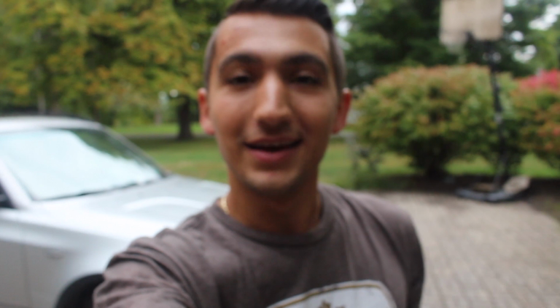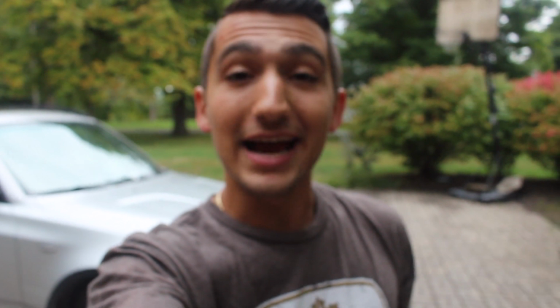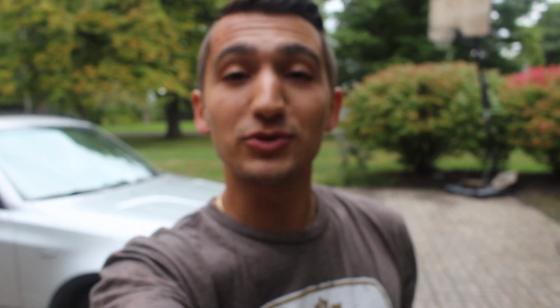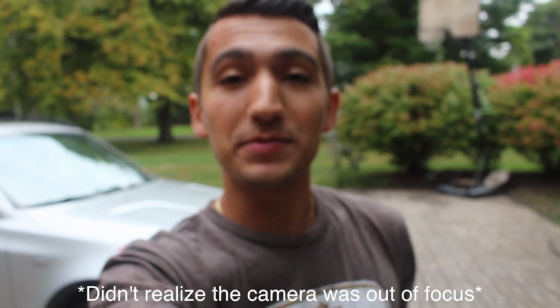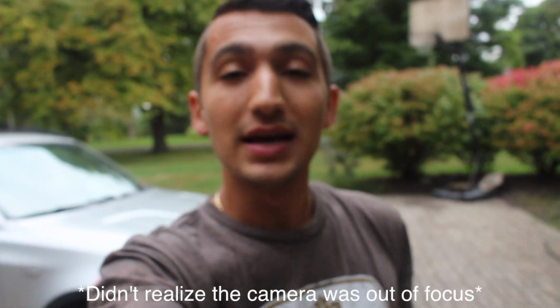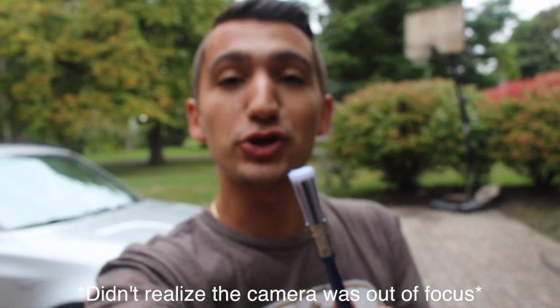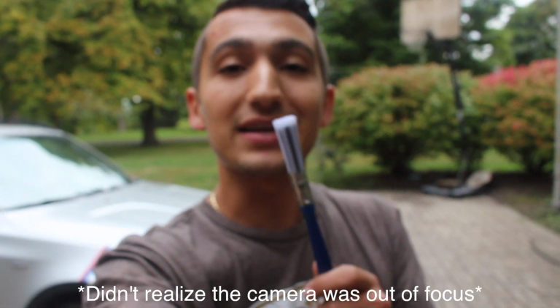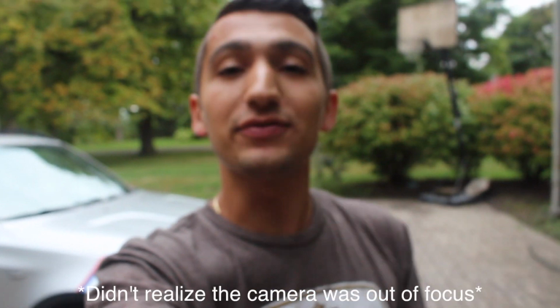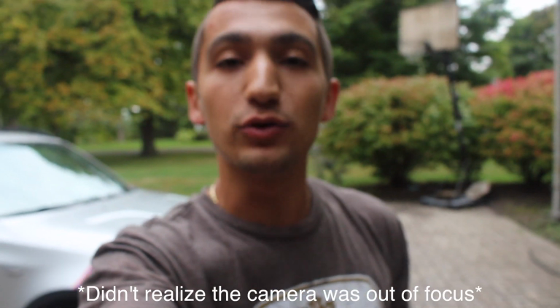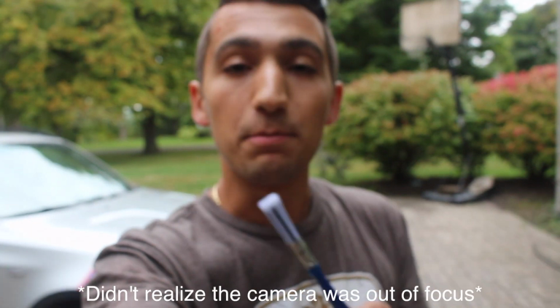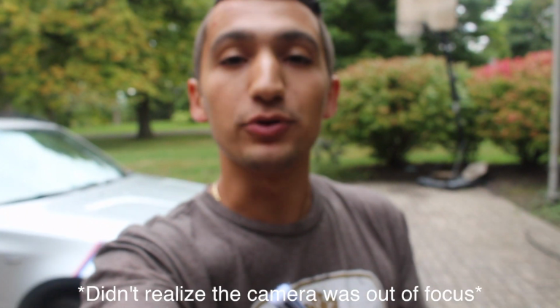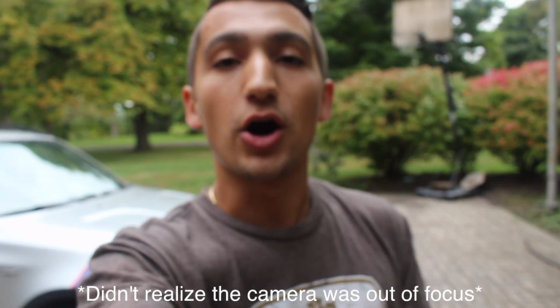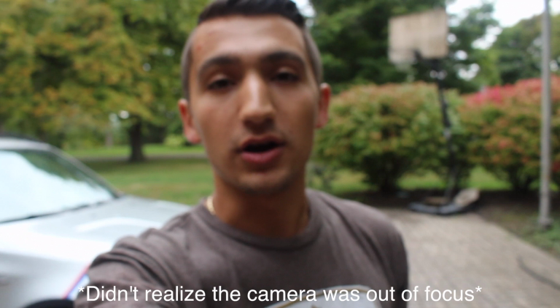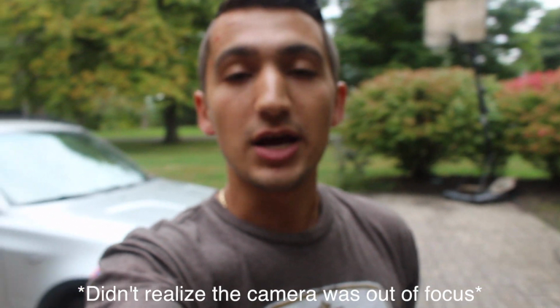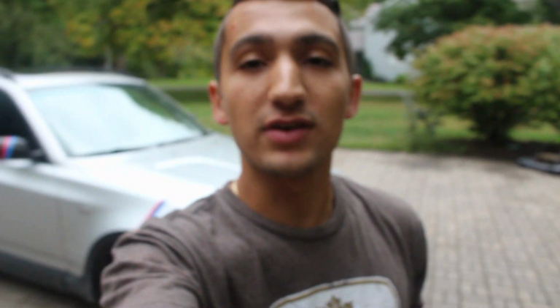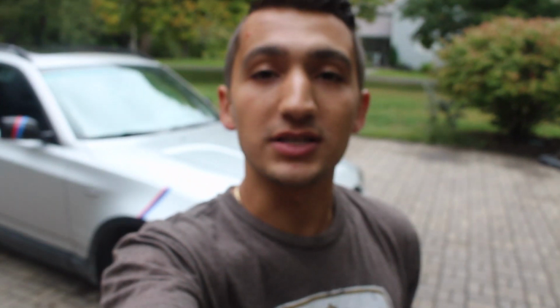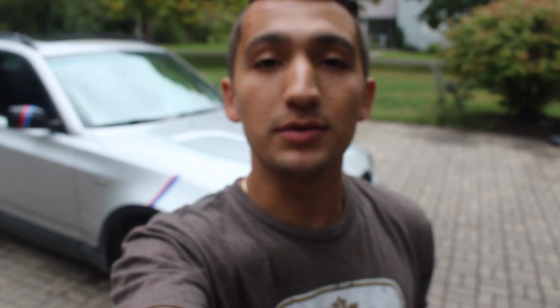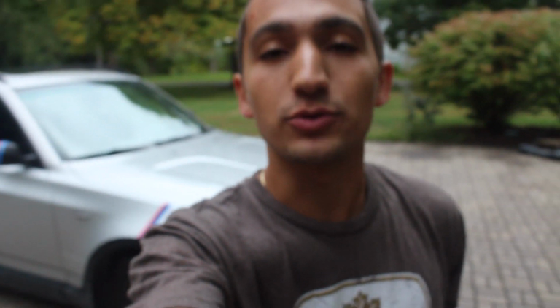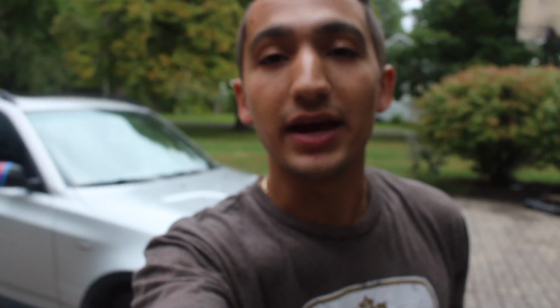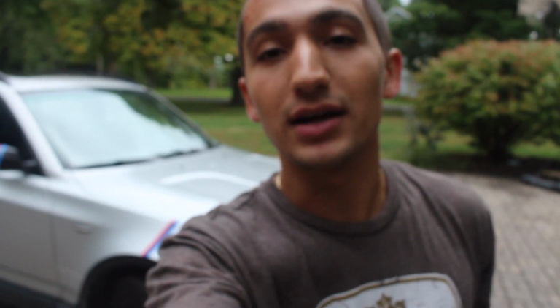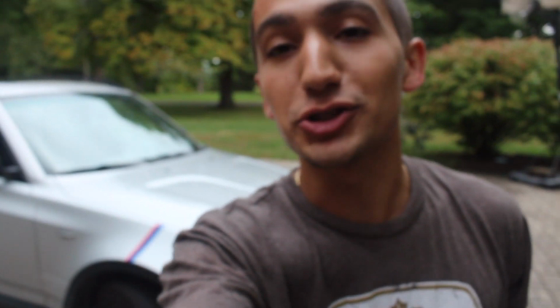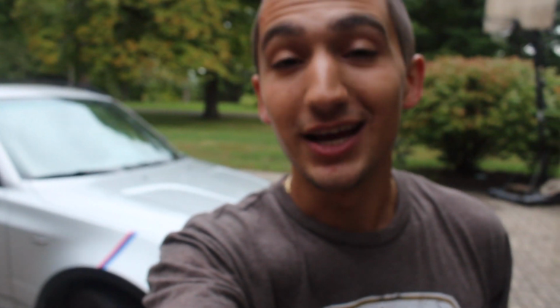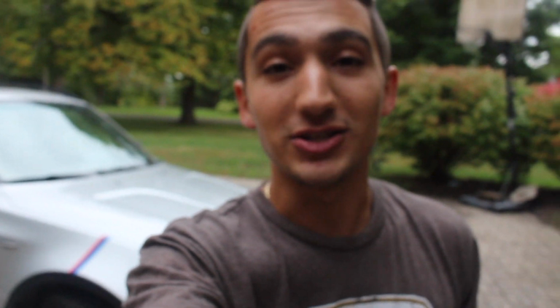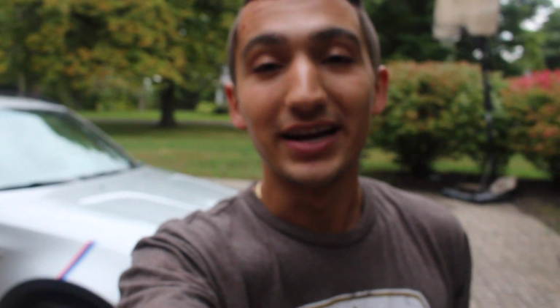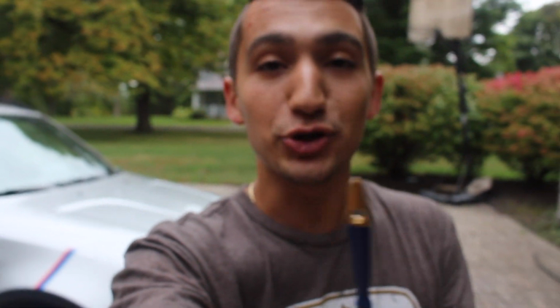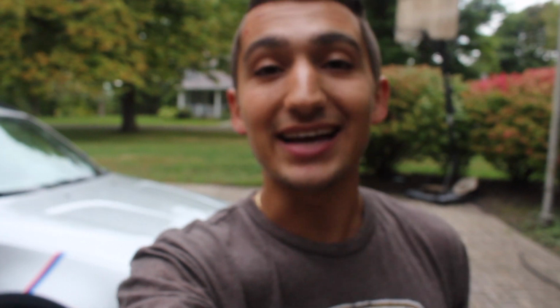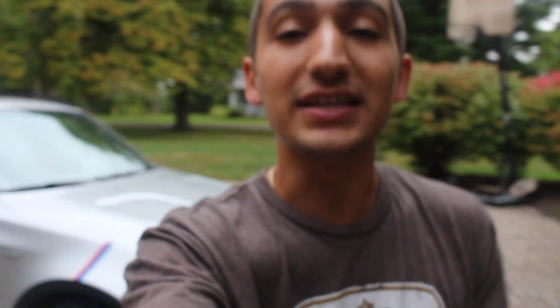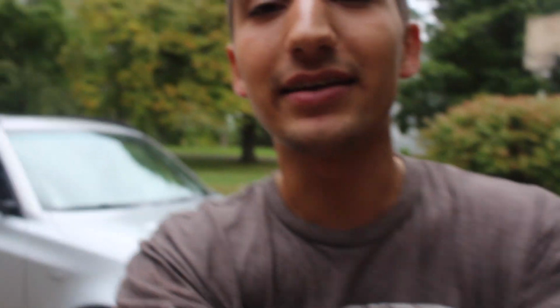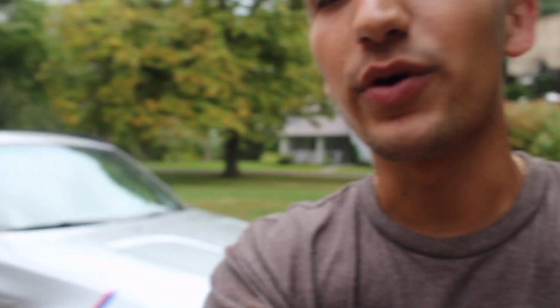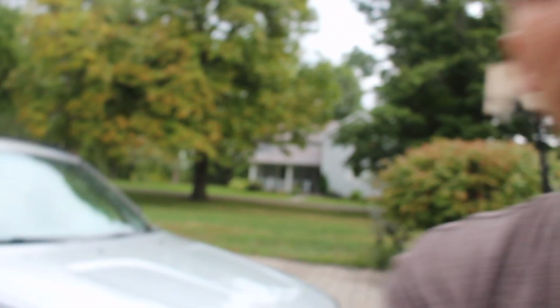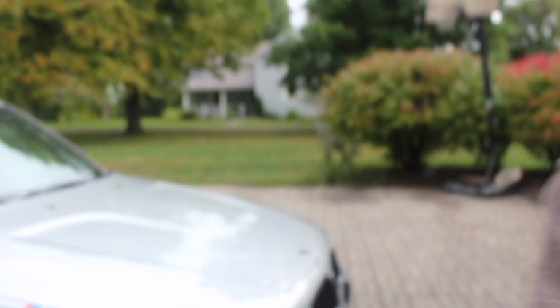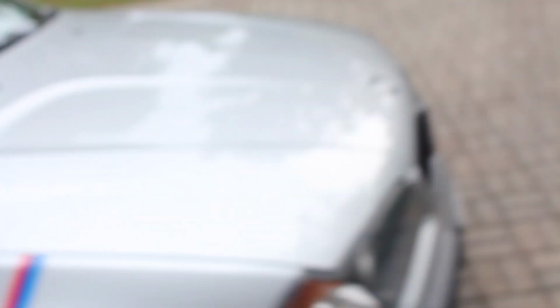Hey guys and welcome to another episode. Today I'm going to show you how to safely remove bird poo on your car. Behind me I've got my buddy's BMW X3 and he's got some bird shit on his car. I'm going to show you today how to safely clean it without scratching the hell out of your paint.